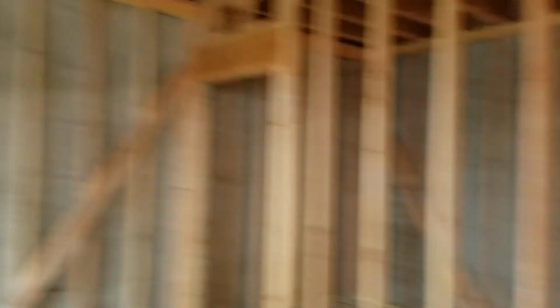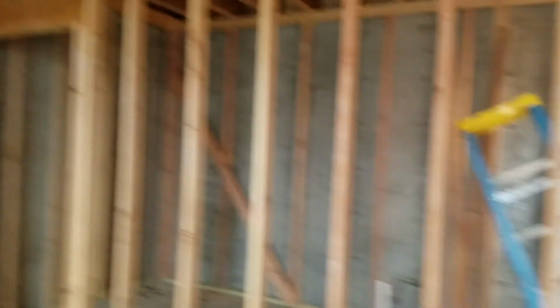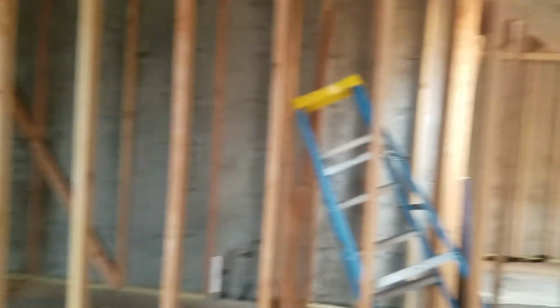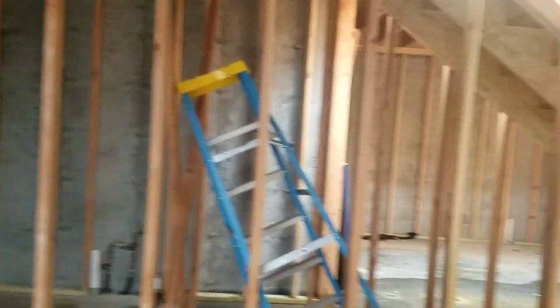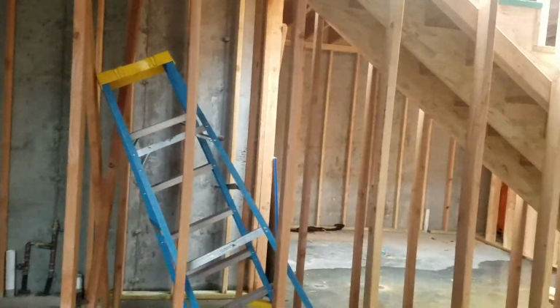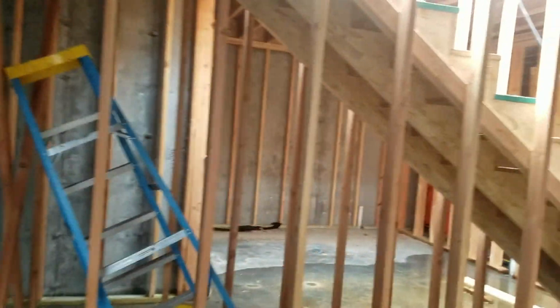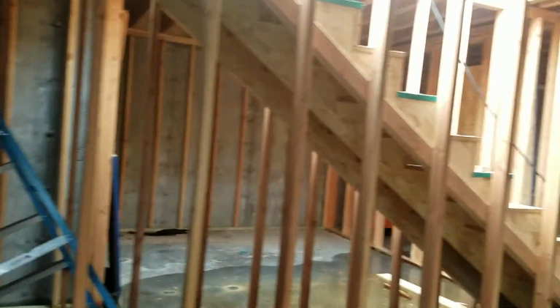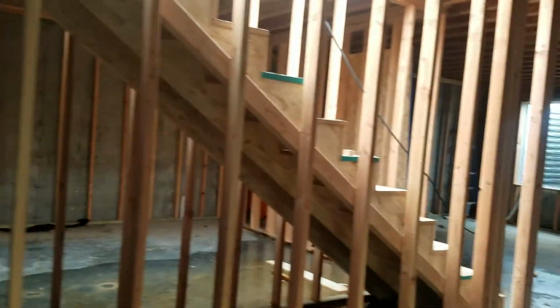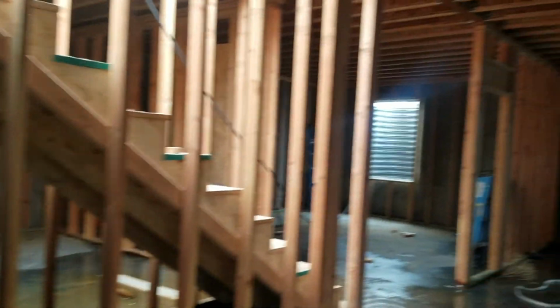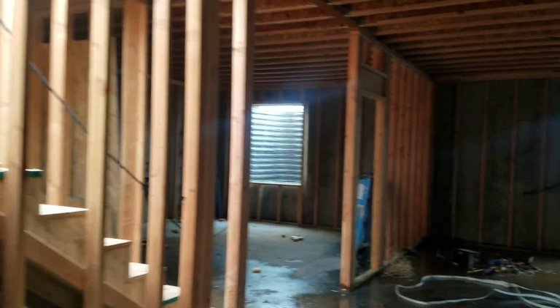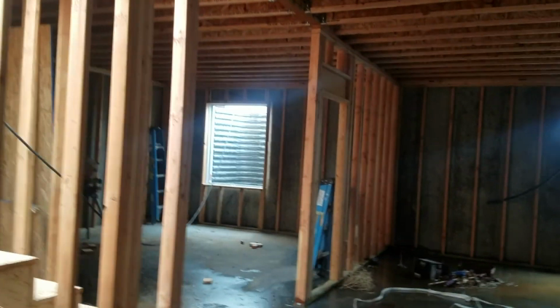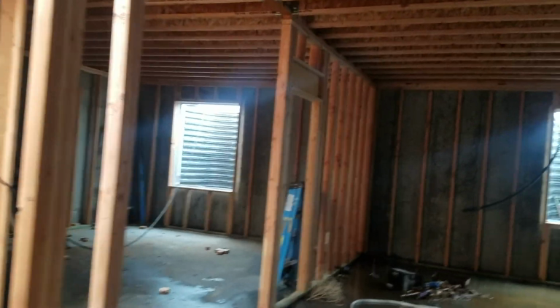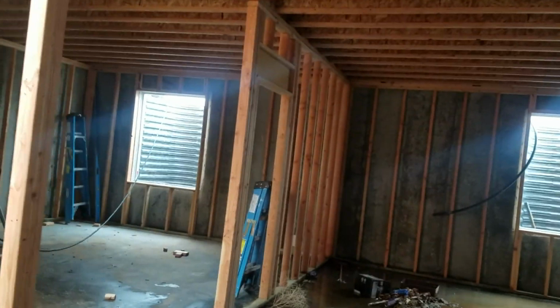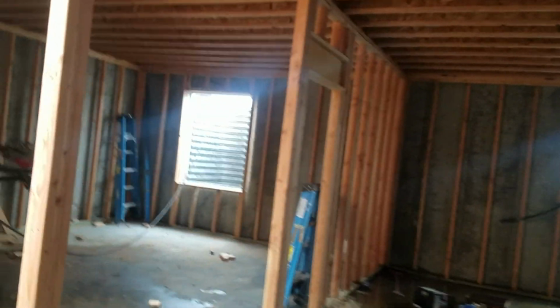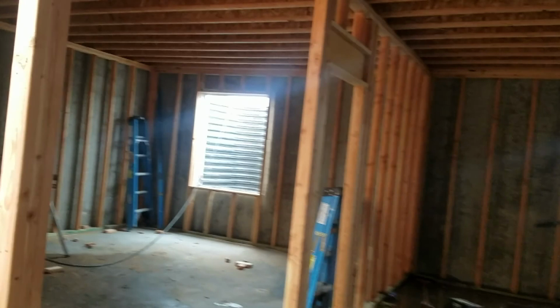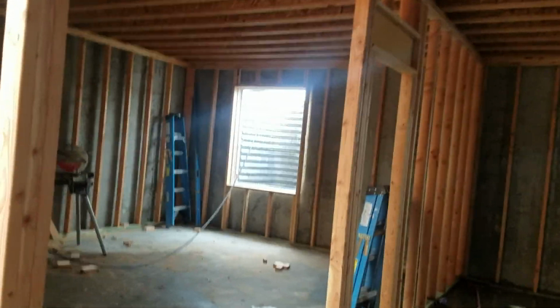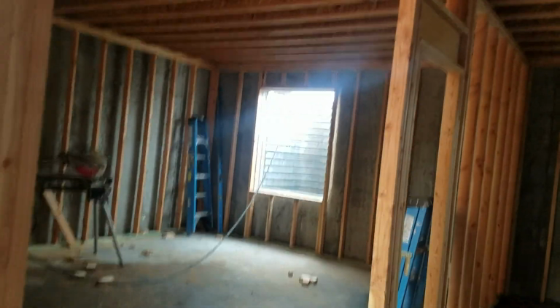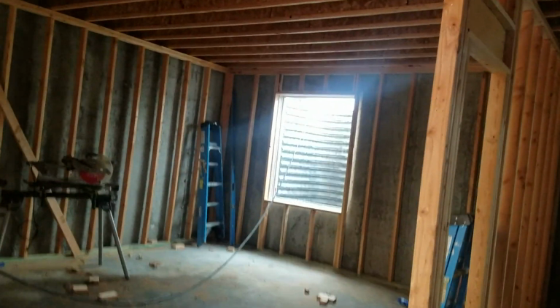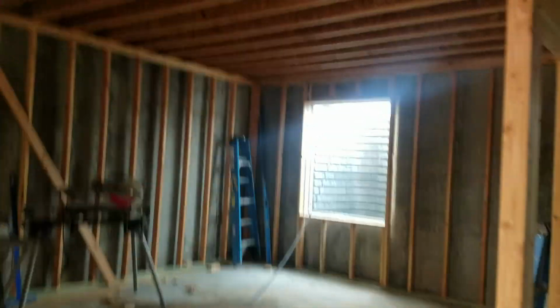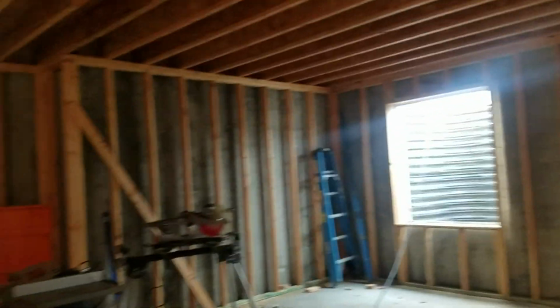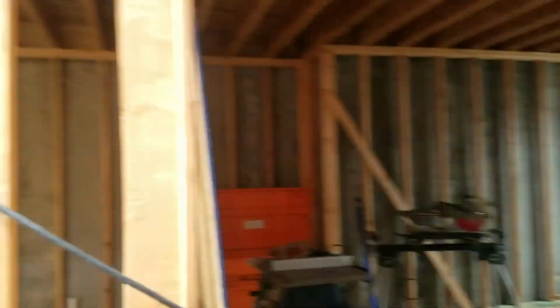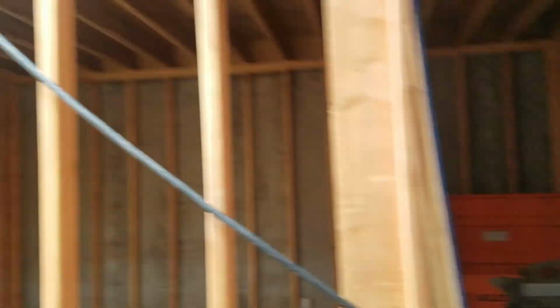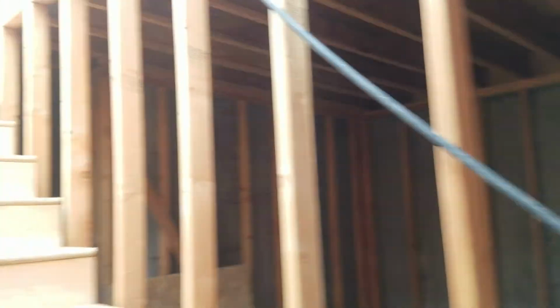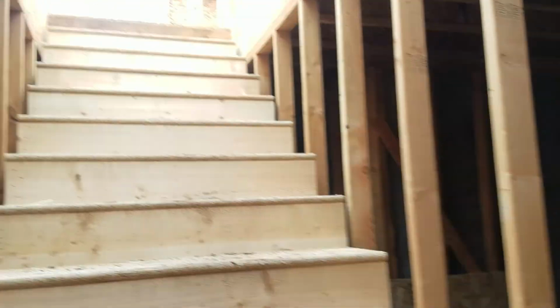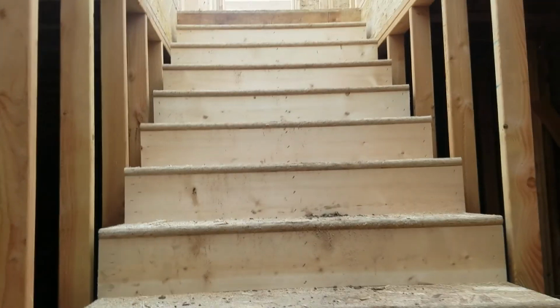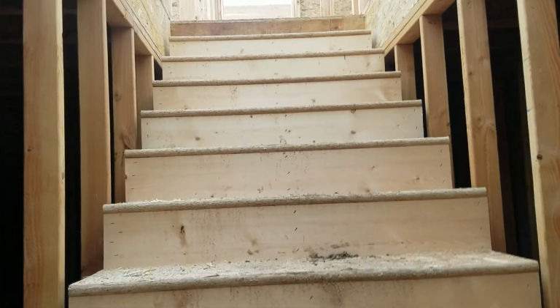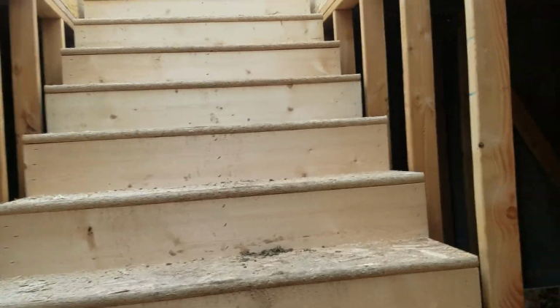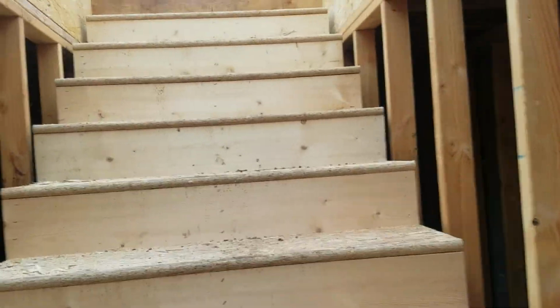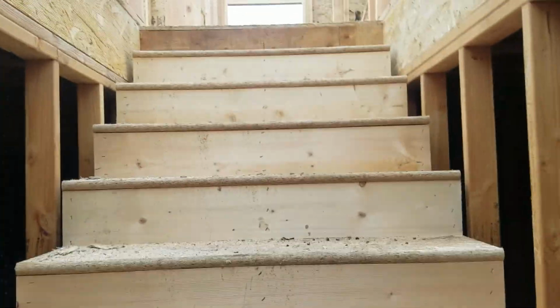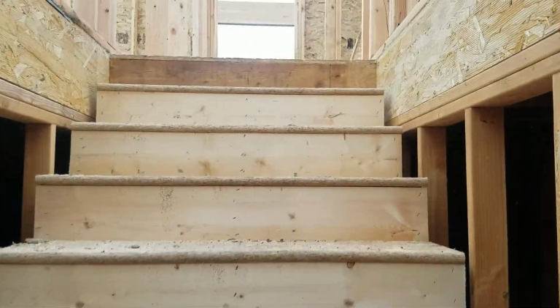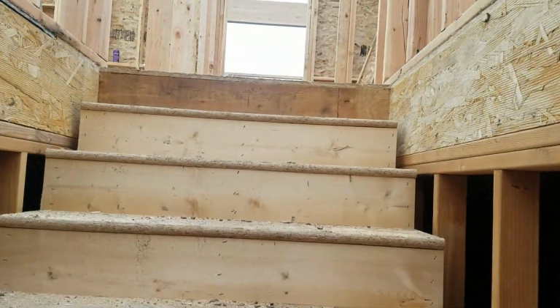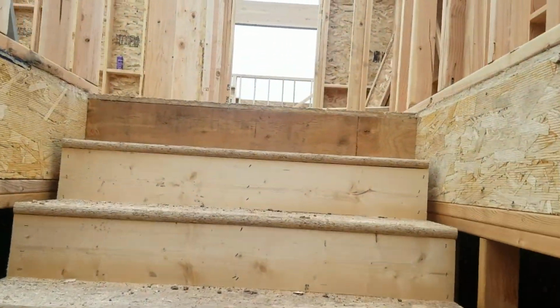Great storage room here. This is gonna turn out to be a fabulous house — I'm so excited for this one. Our last two stories sold really quick, so I'm pretty excited for this one.